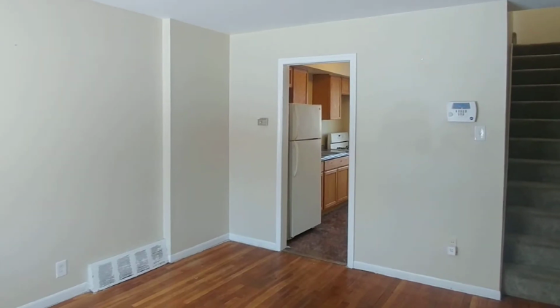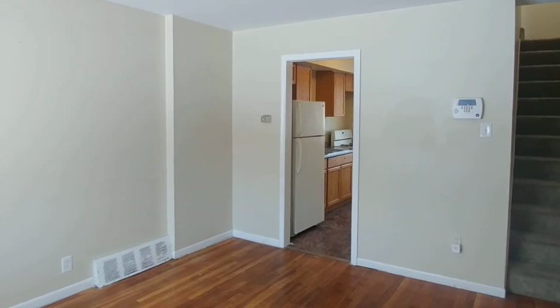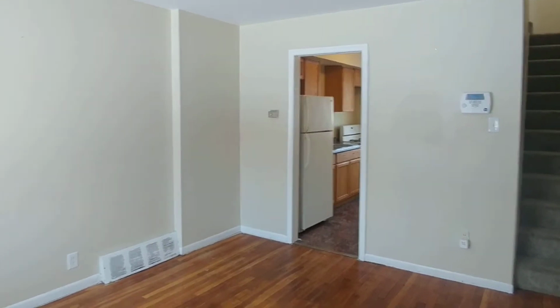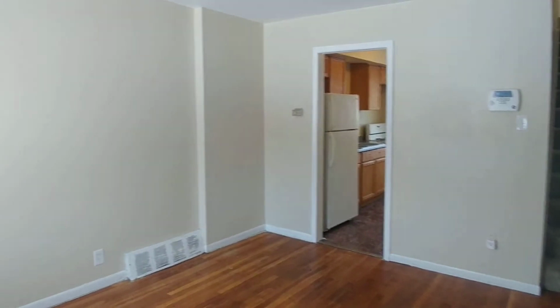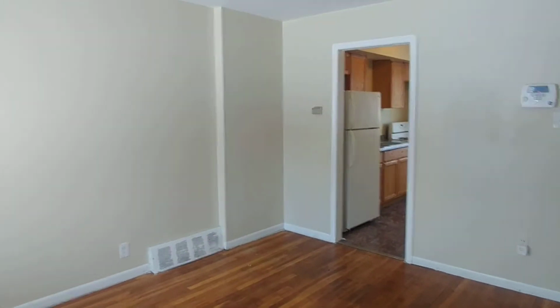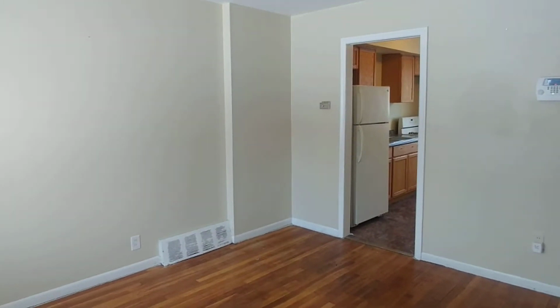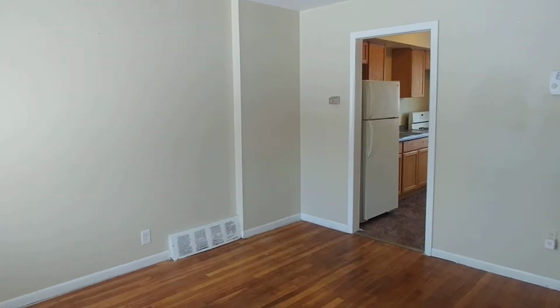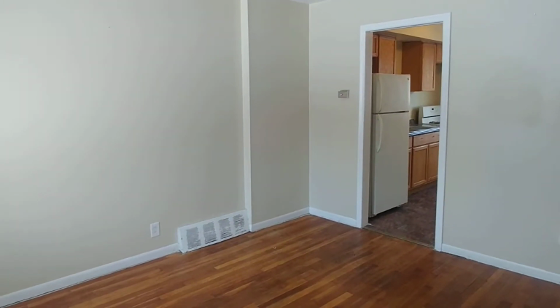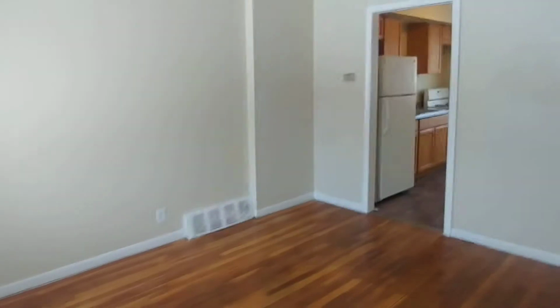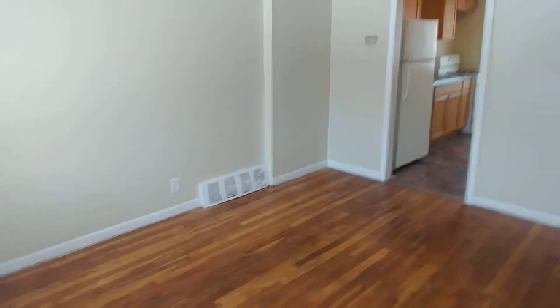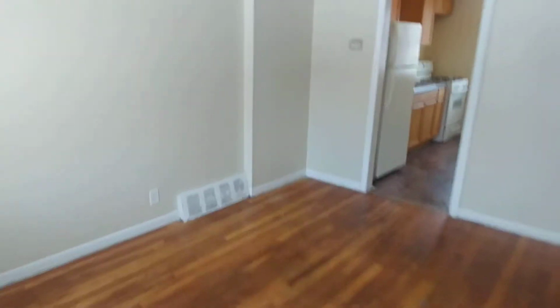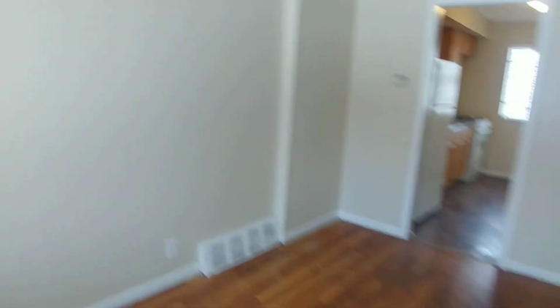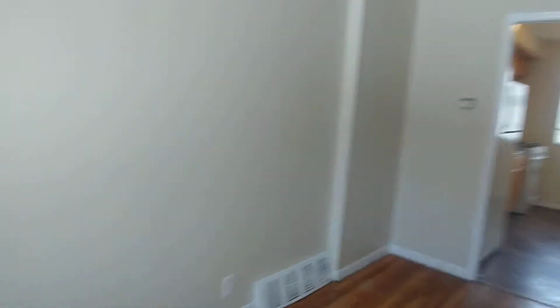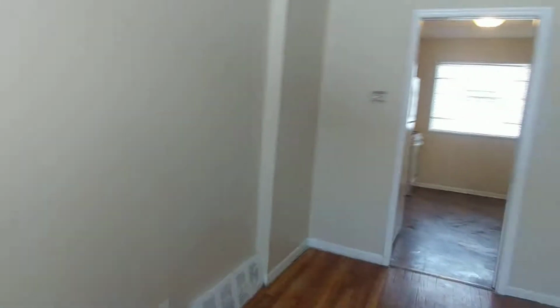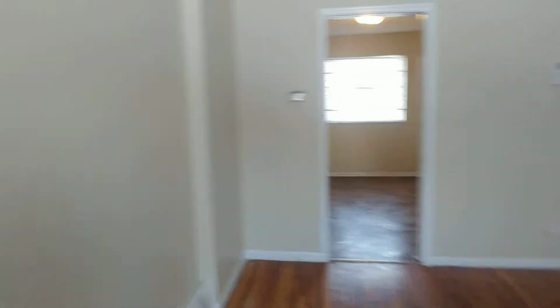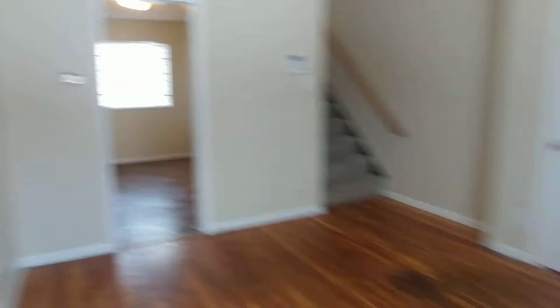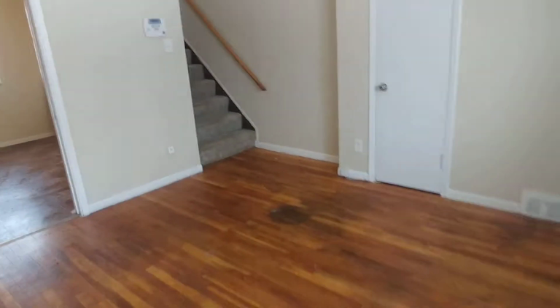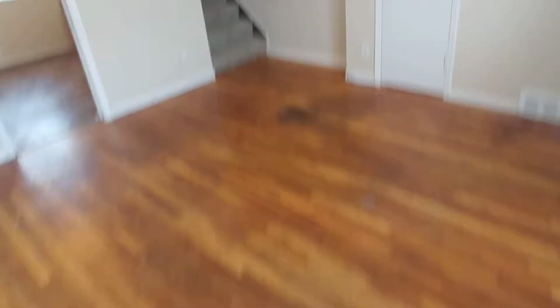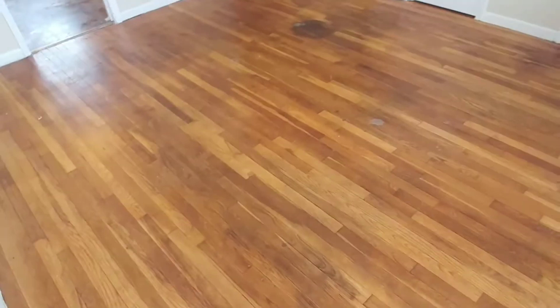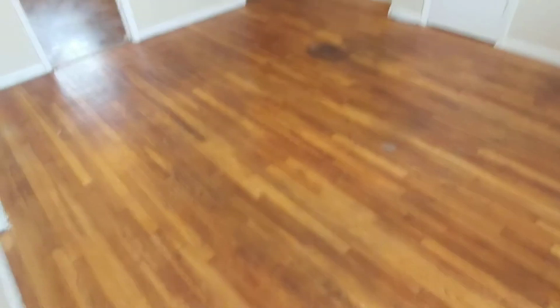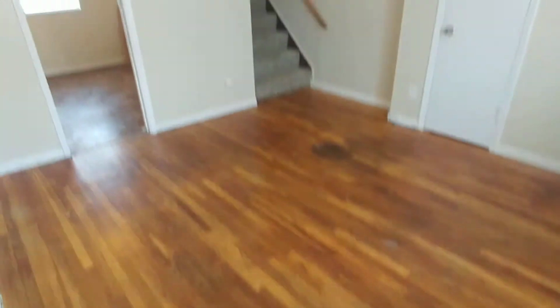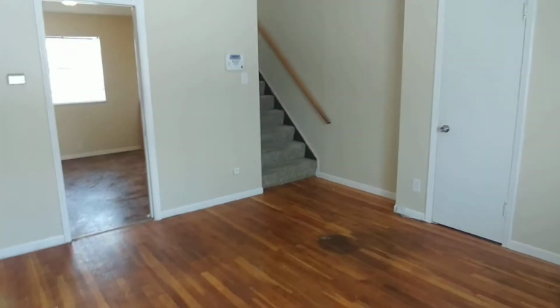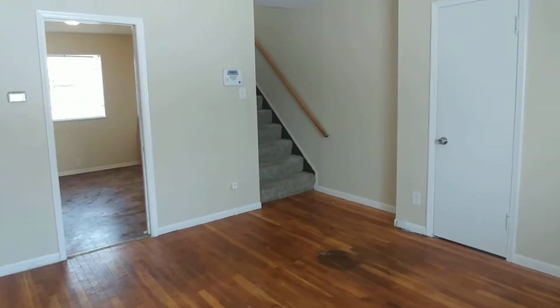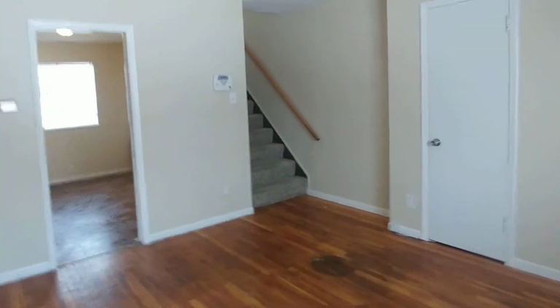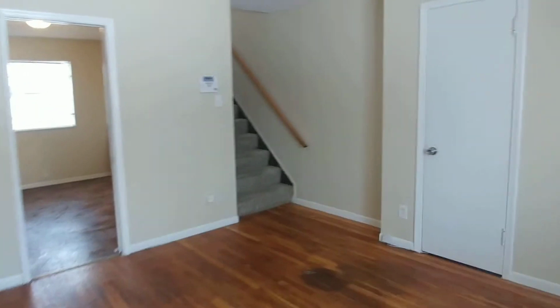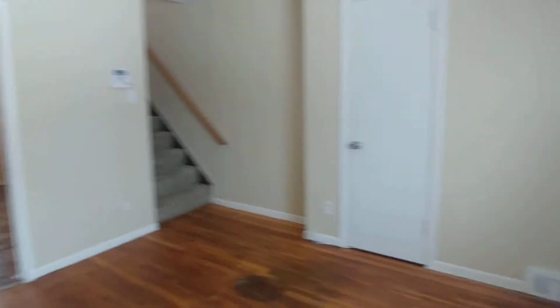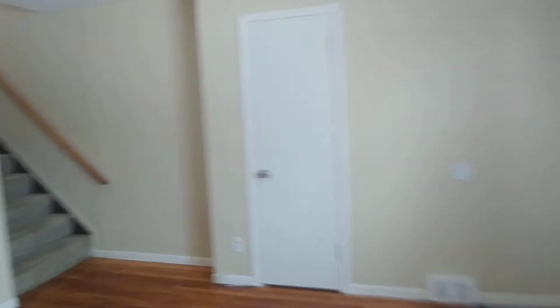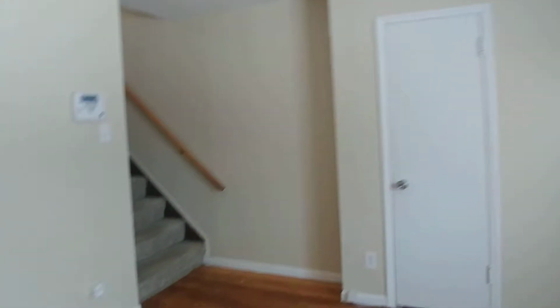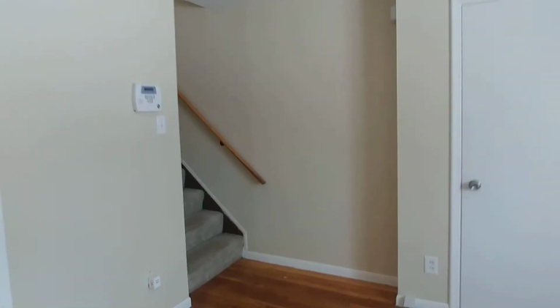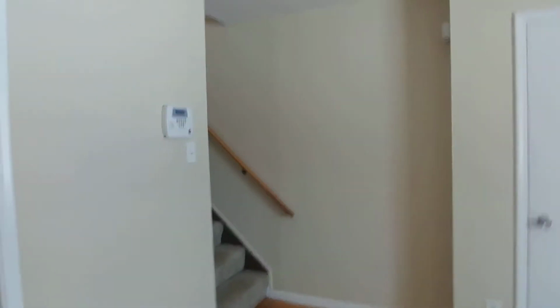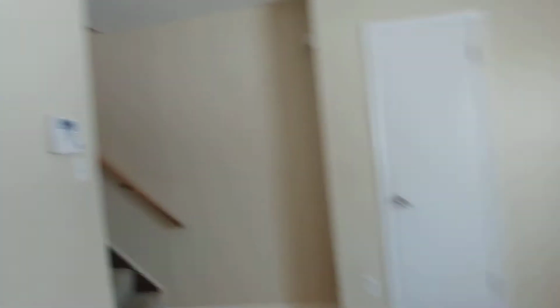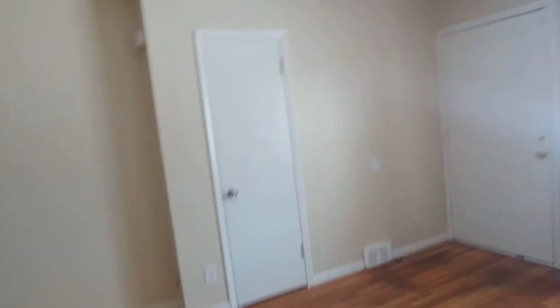Hey, this is Megan from MetroDetroitRentals.com. Today we're at the Hoover Townhouses. Beautiful one bedroom, one bathroom unit. Hardwood floors in the lower level. This is our living room. There is a front and a rear entrance.